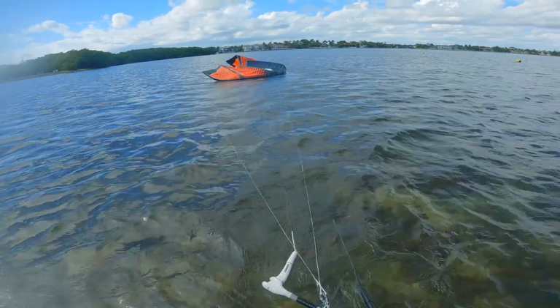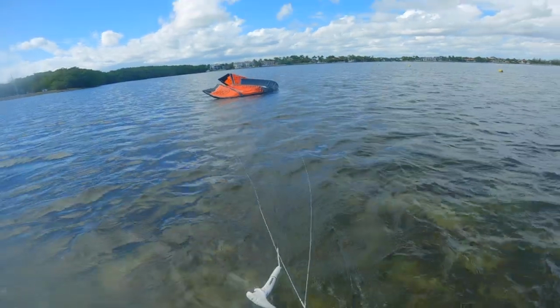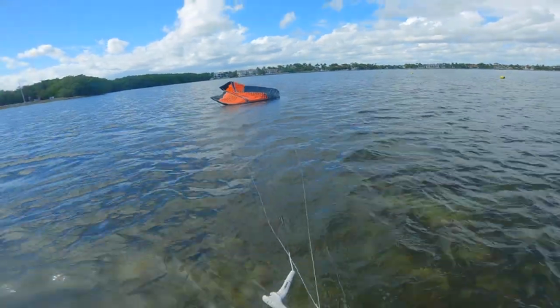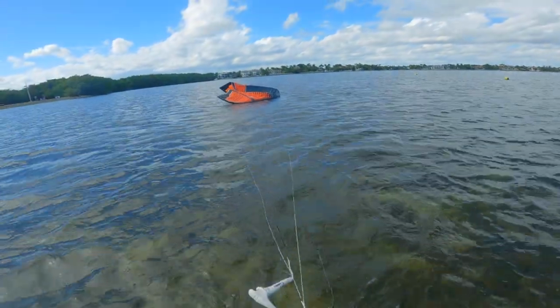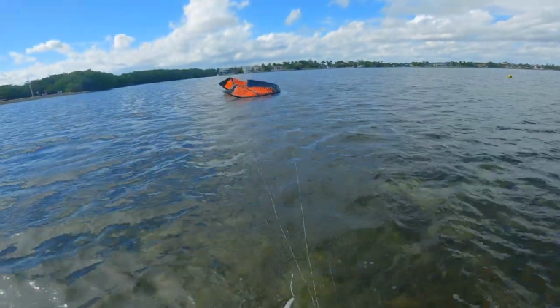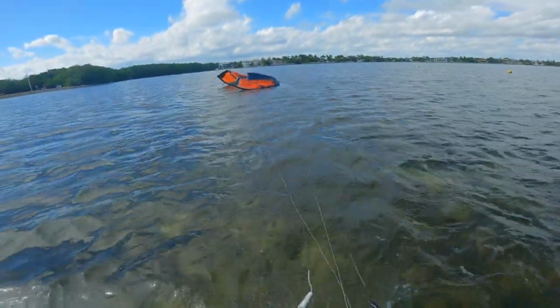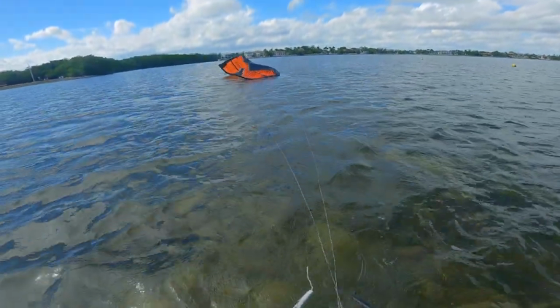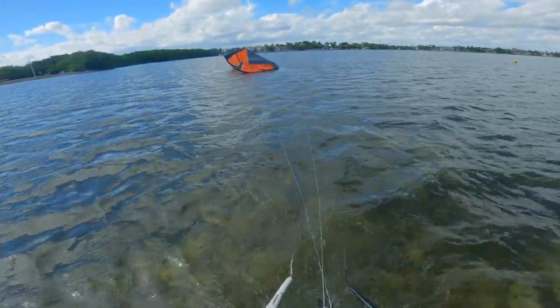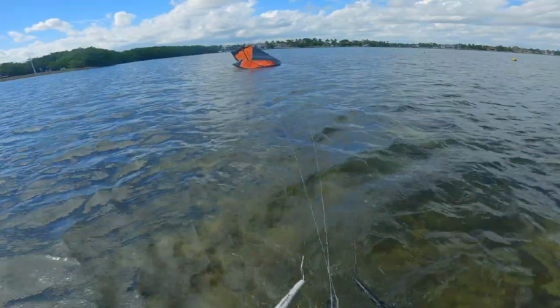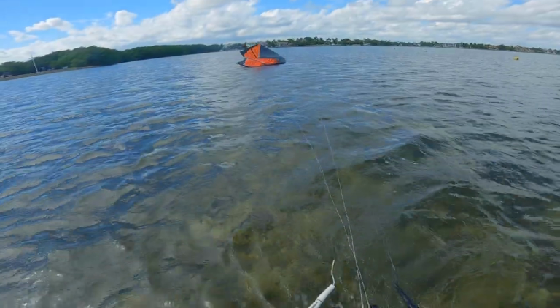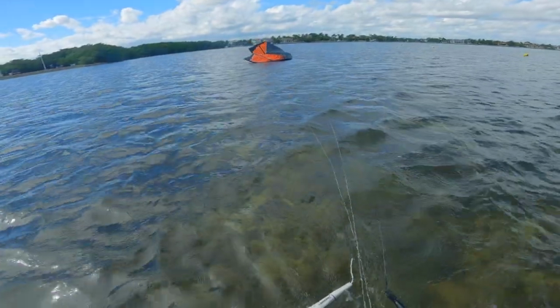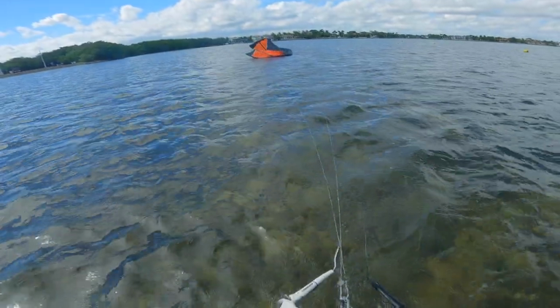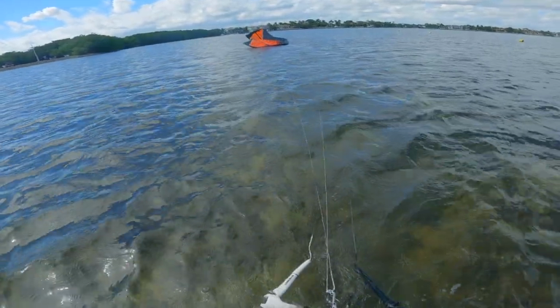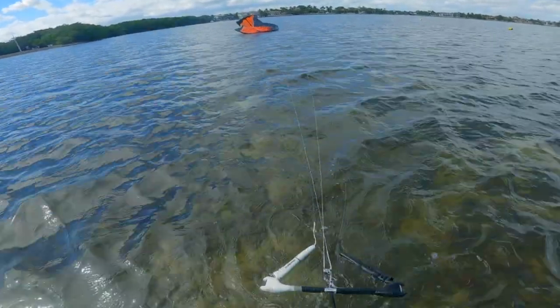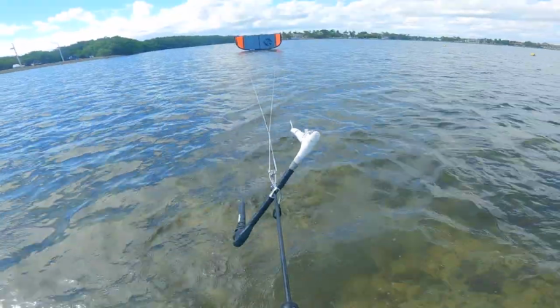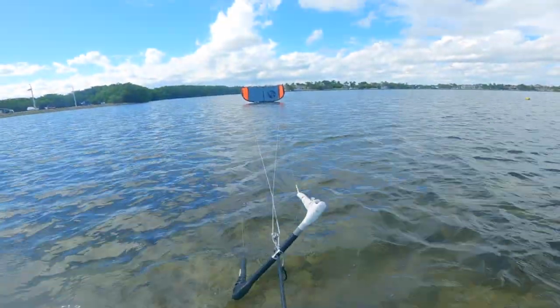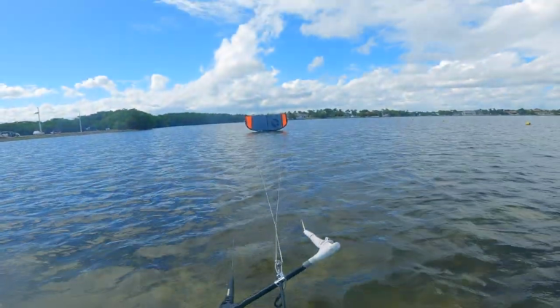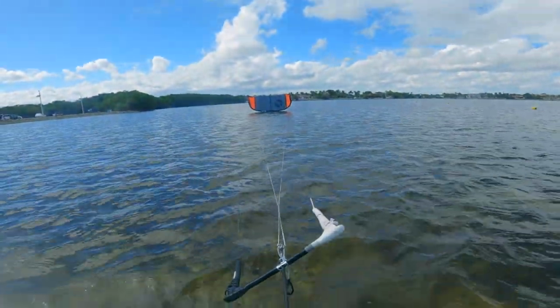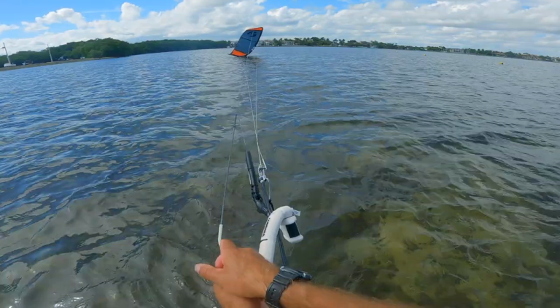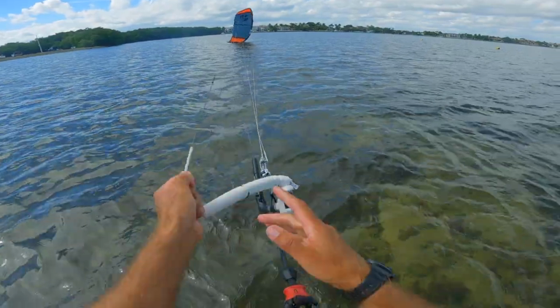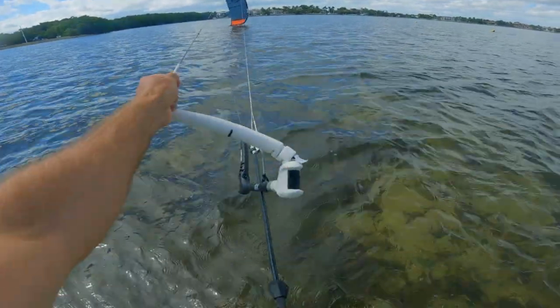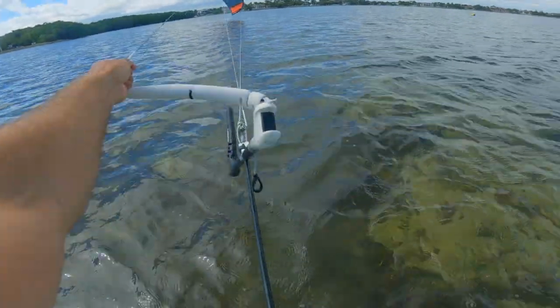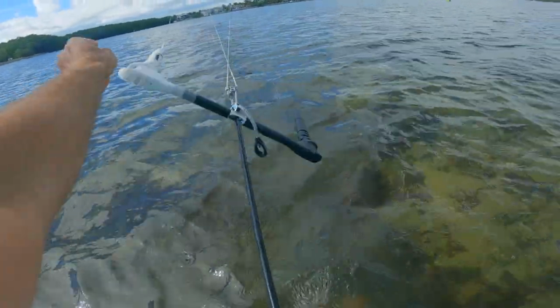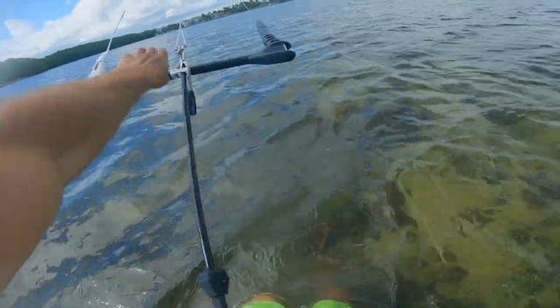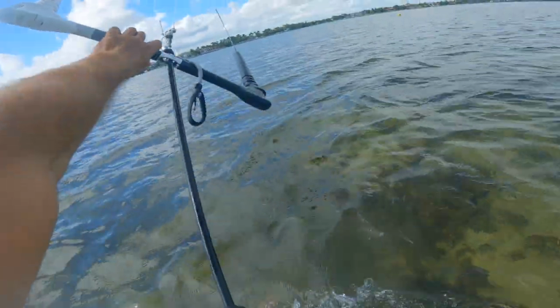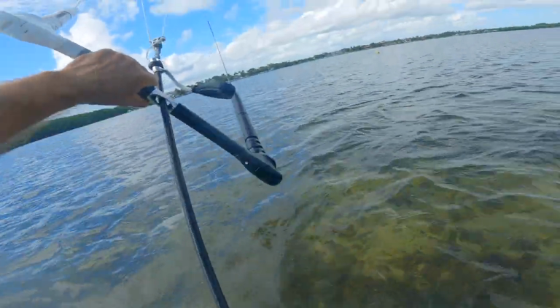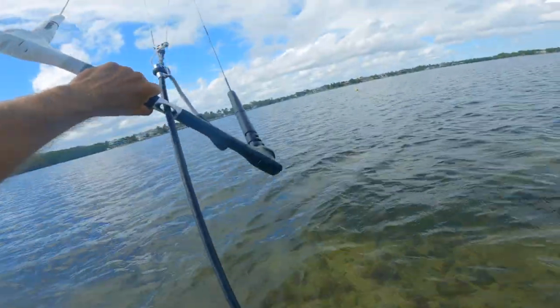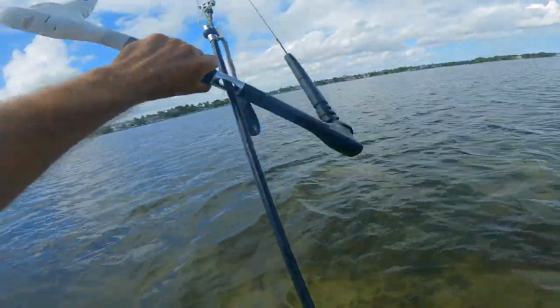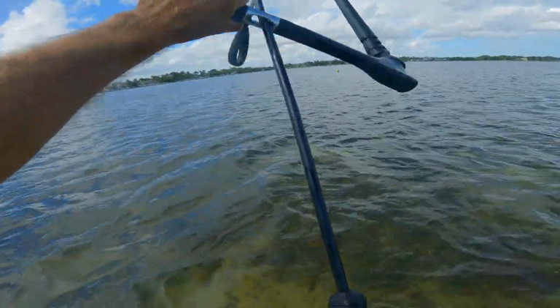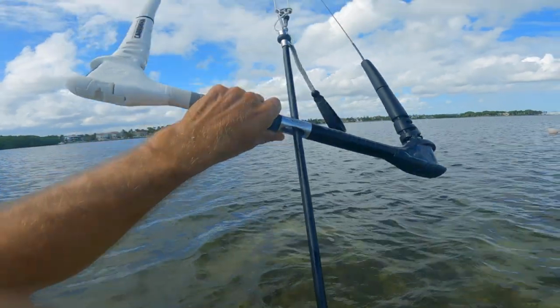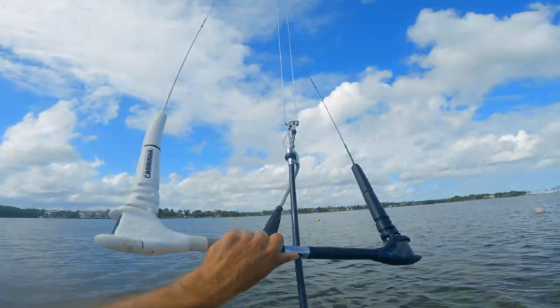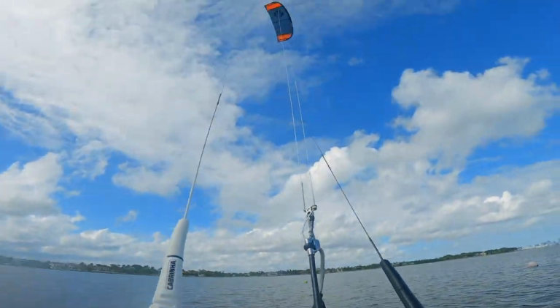Be ready to hit the safety release in case an error was made. Once the kite drifts downwind of you and the lines look good, go ahead and launch the kite how you normally would. Now go ahead and enjoy your session.